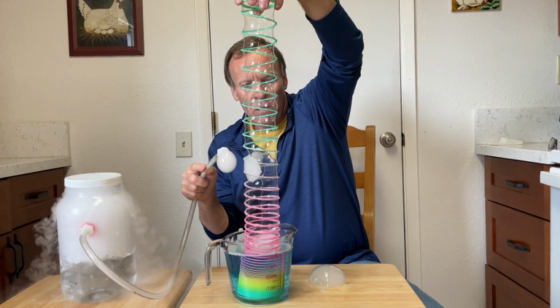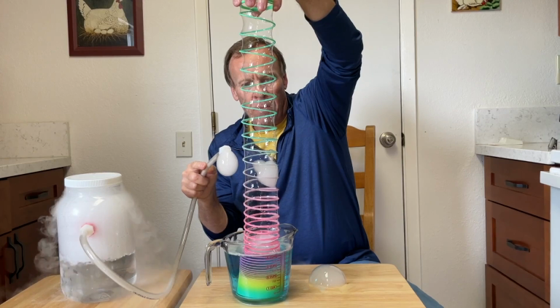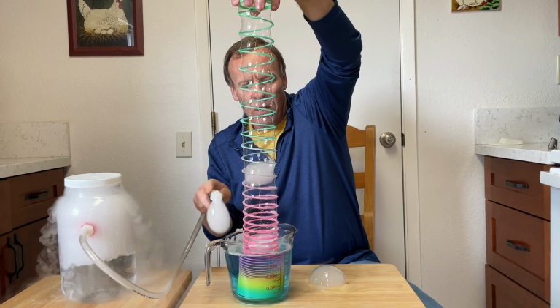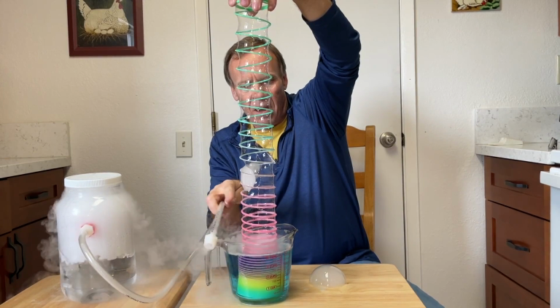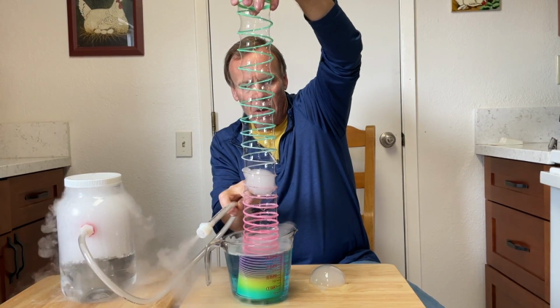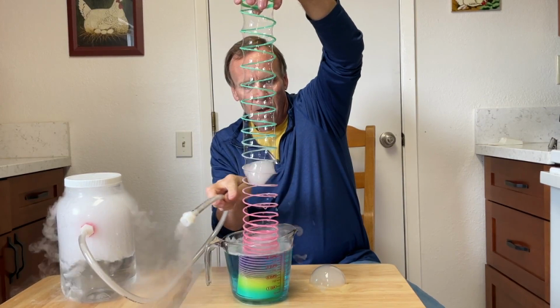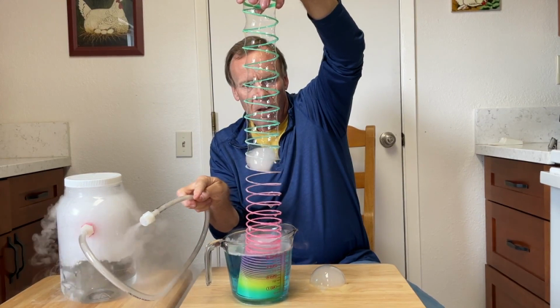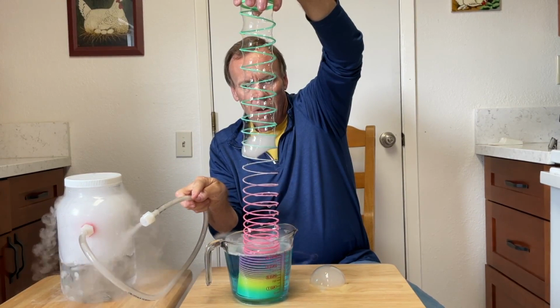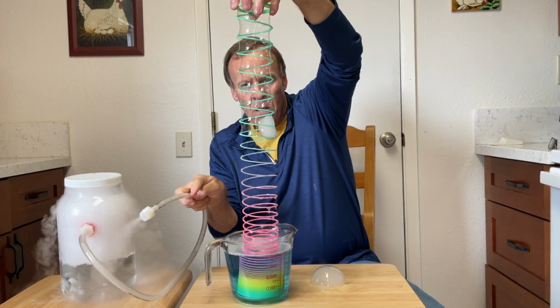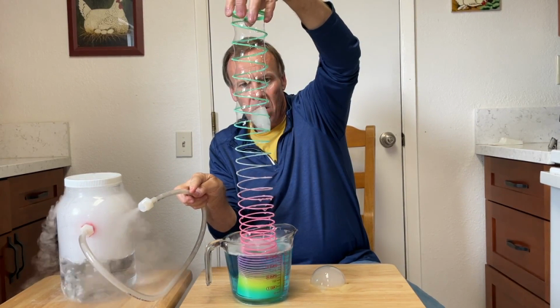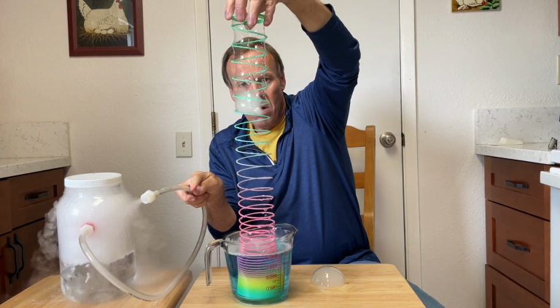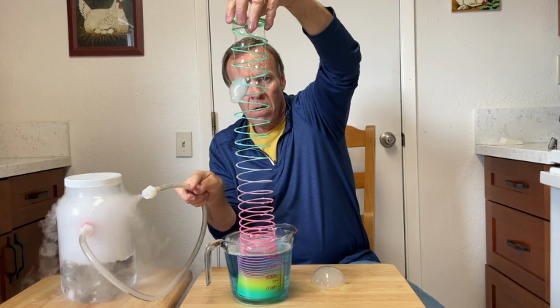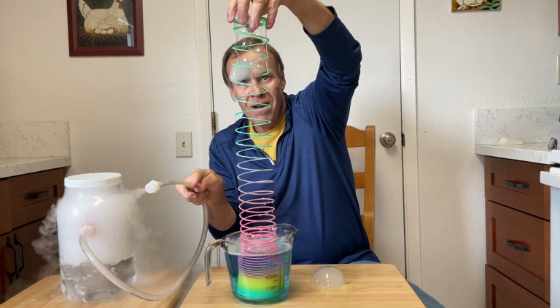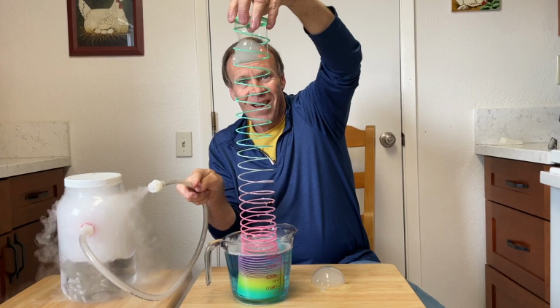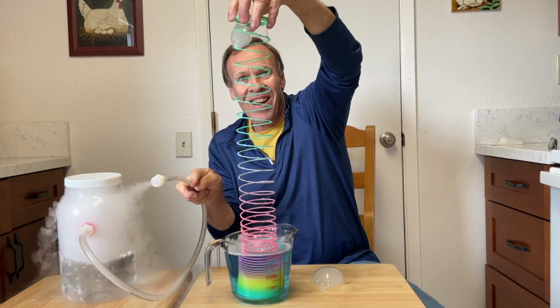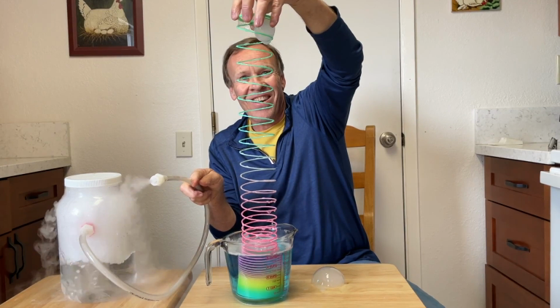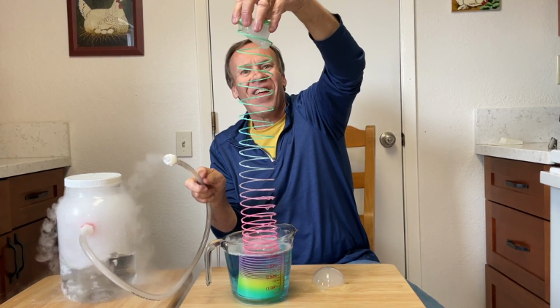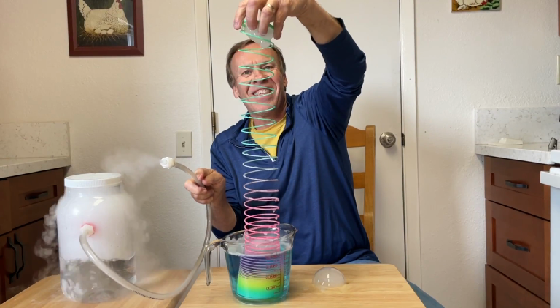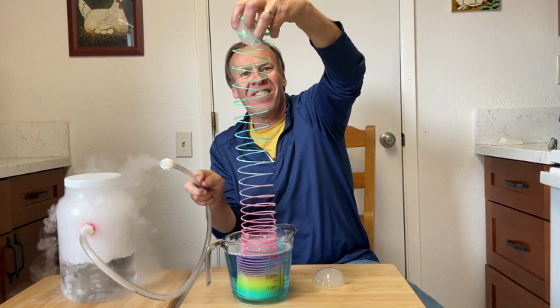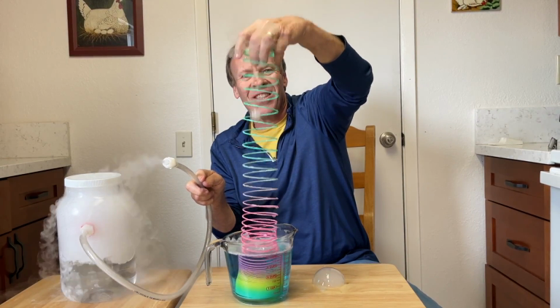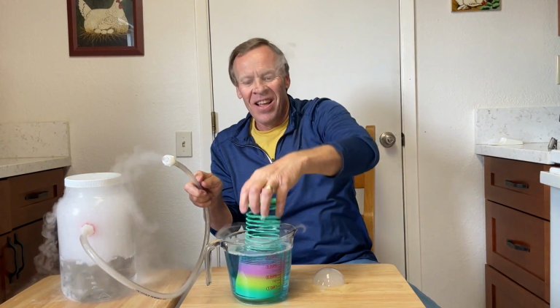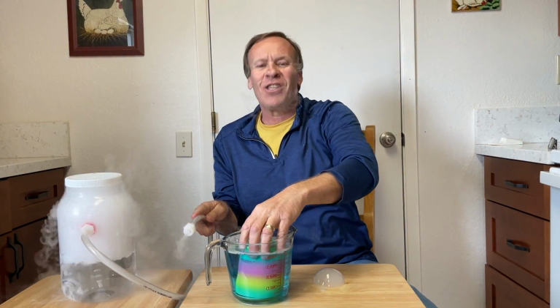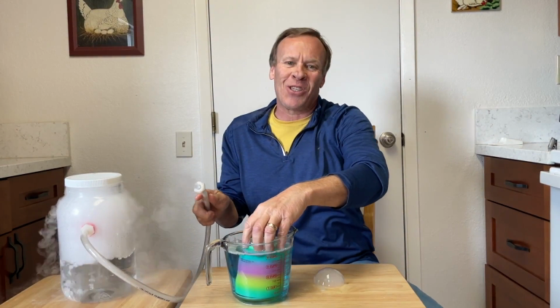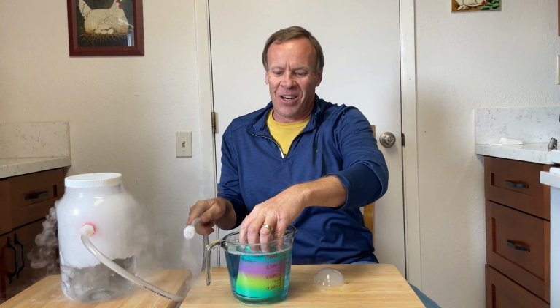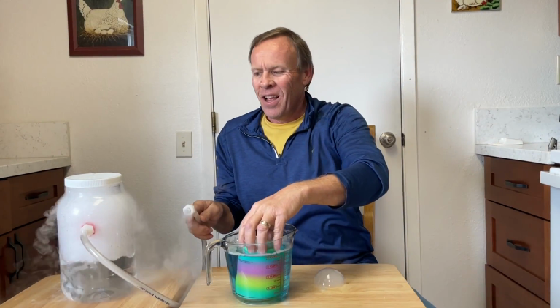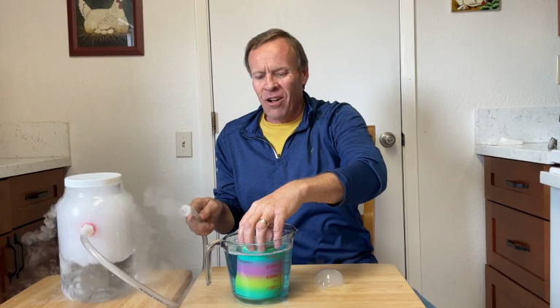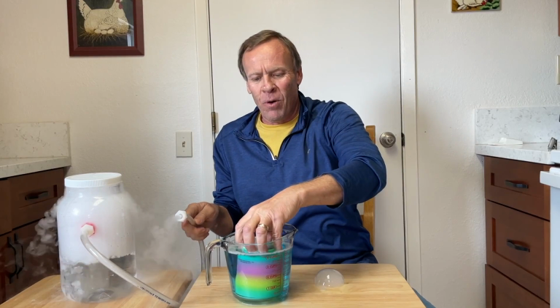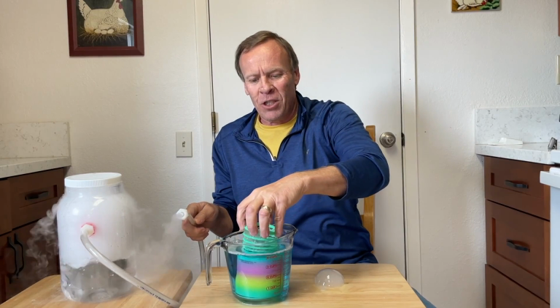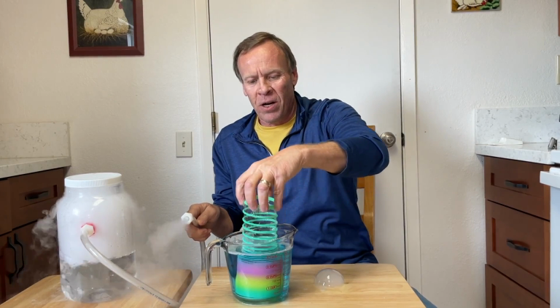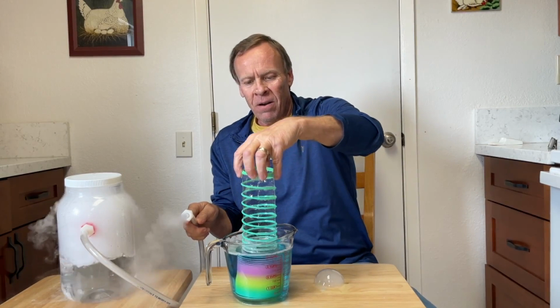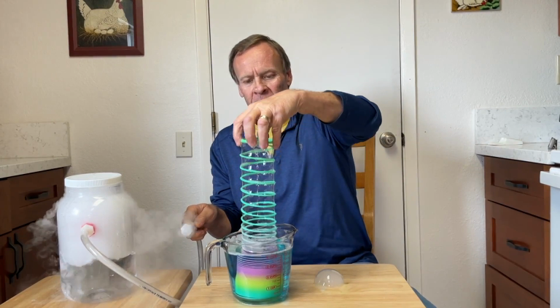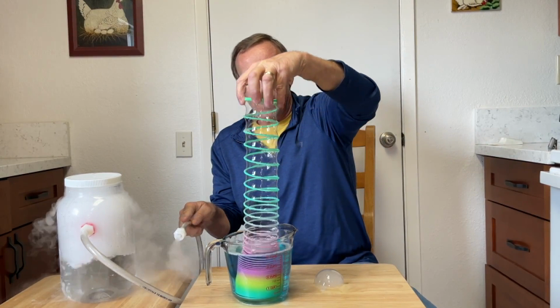So the bubble is going down. There it goes all the way to the top. There it is — that's success right there. It's a little hard as a one-man show here. I'm going to try it again.